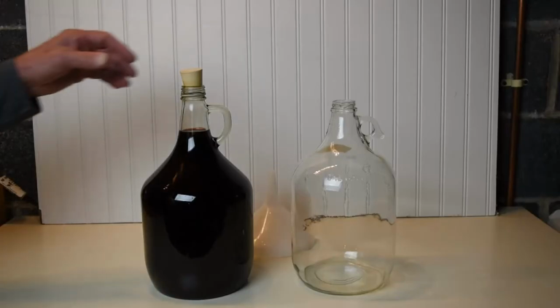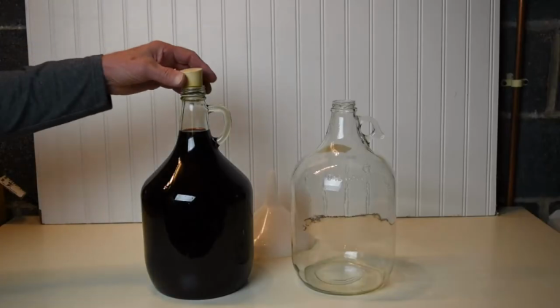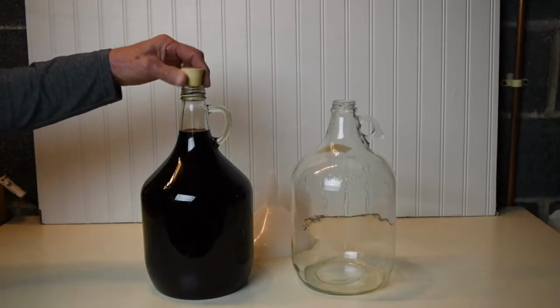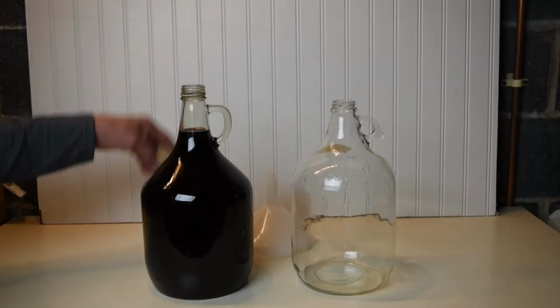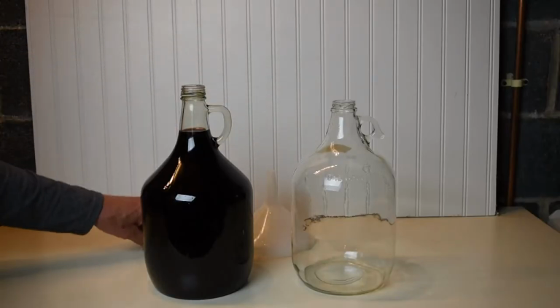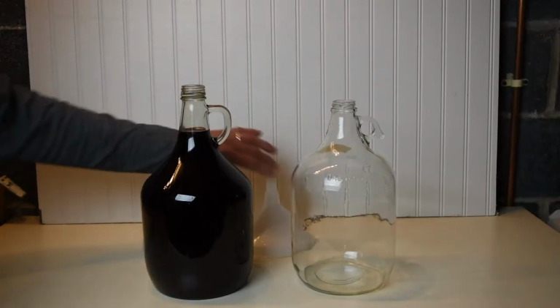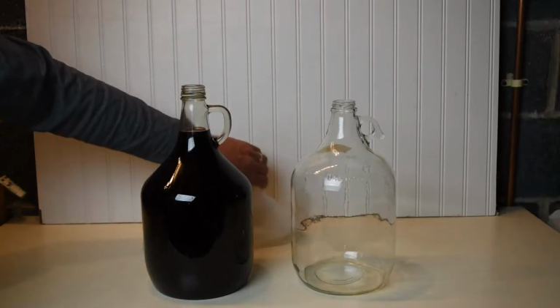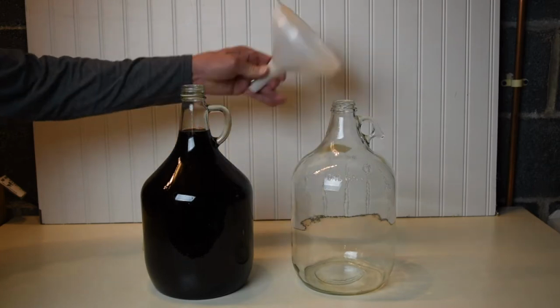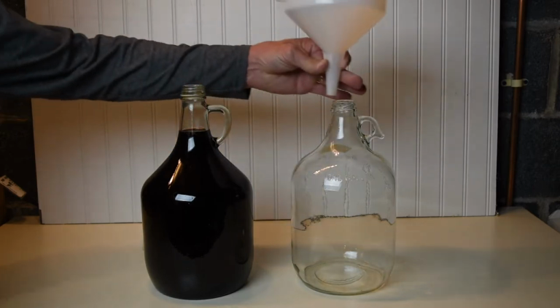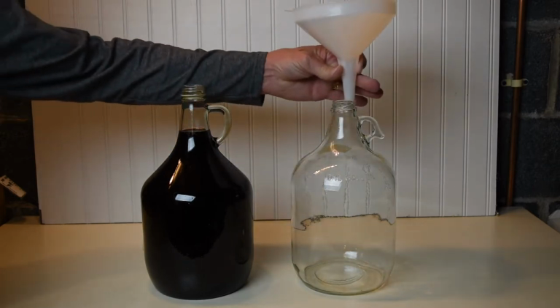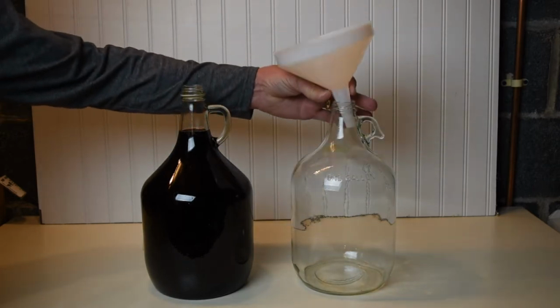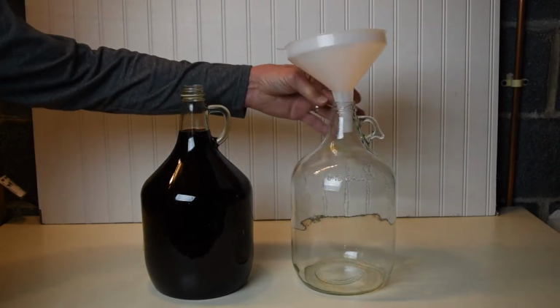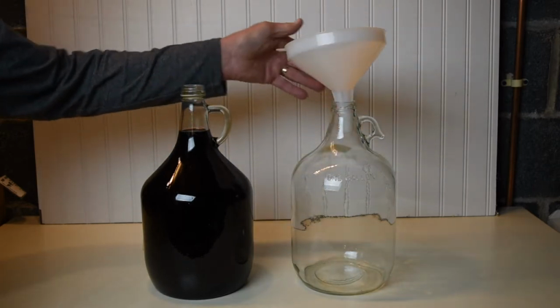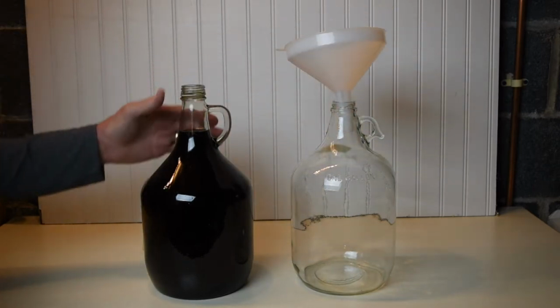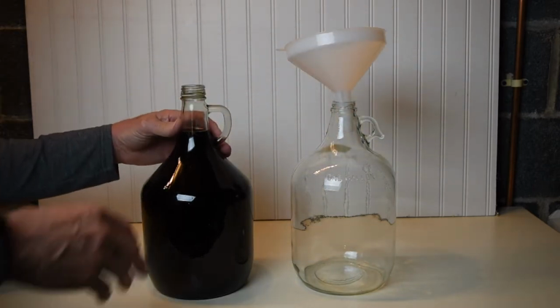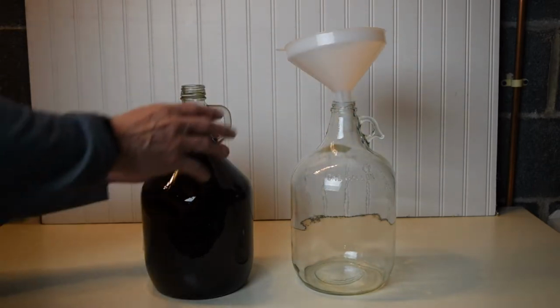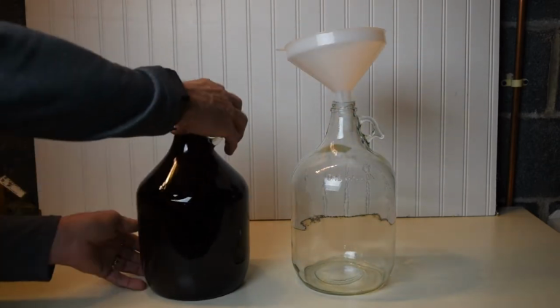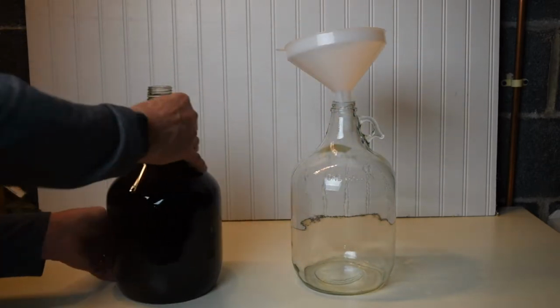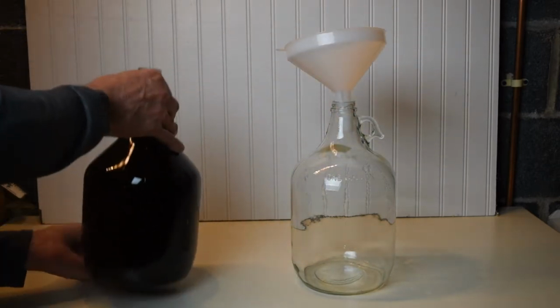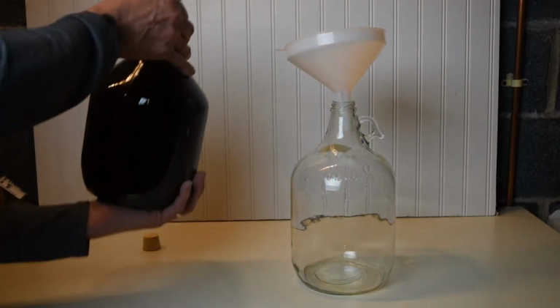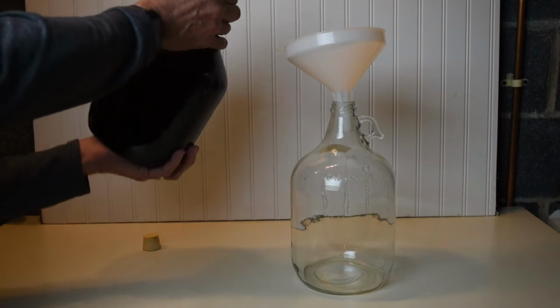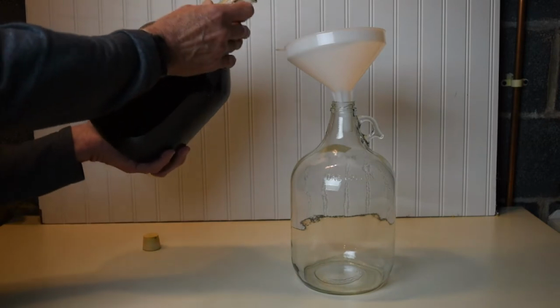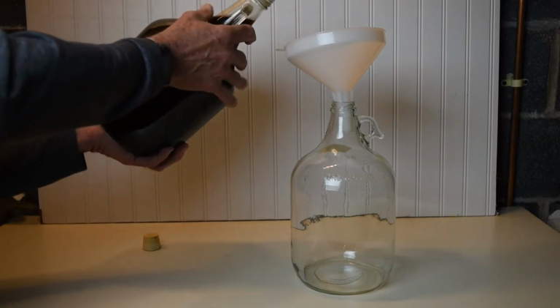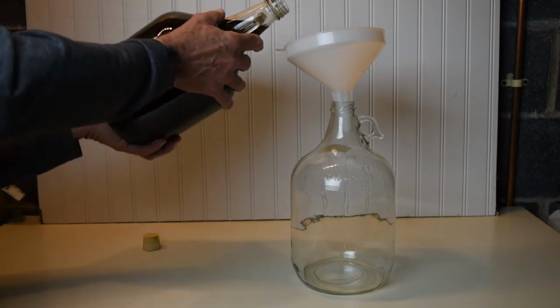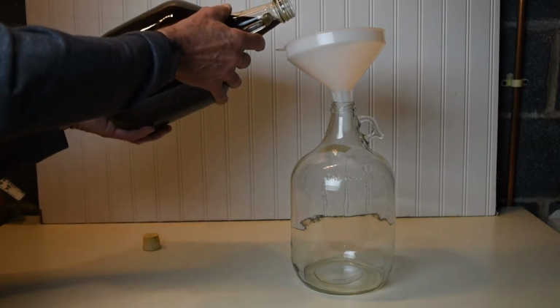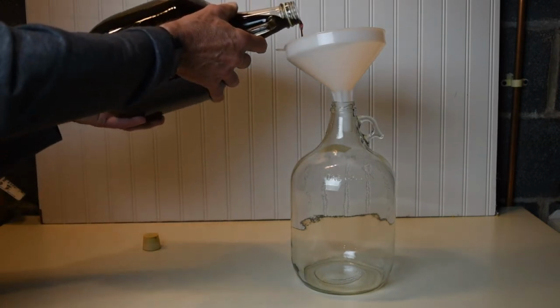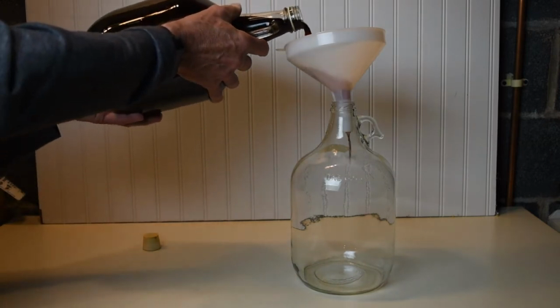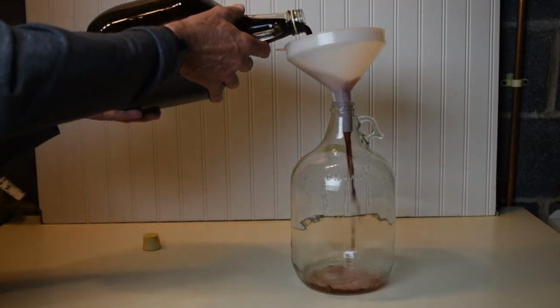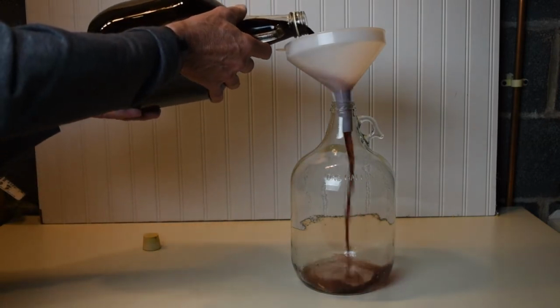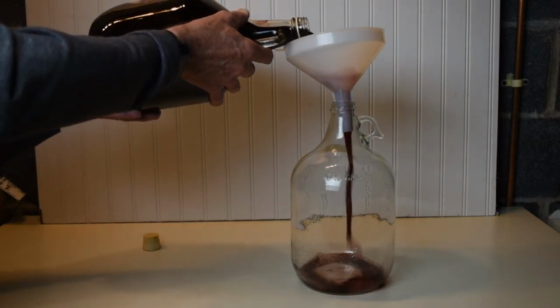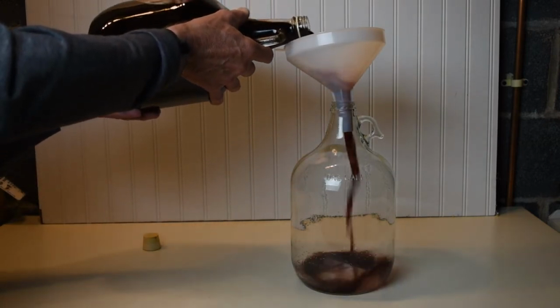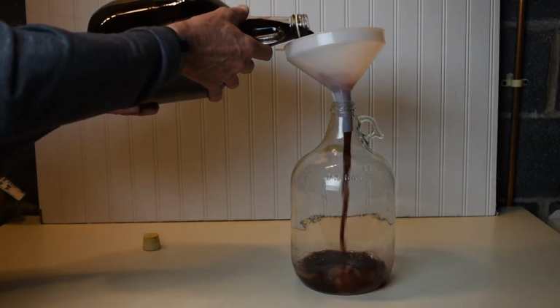We could just pour the wine from one bottle to another, but once again, this introduces a lot of air, which is bad for the wine.